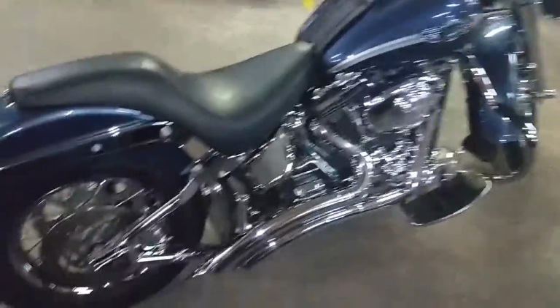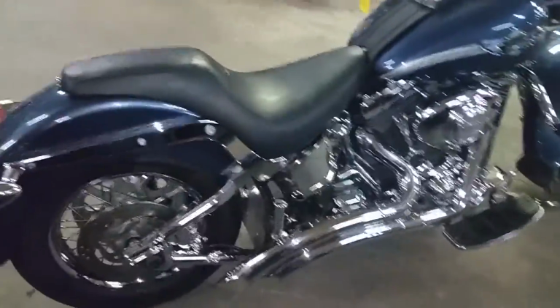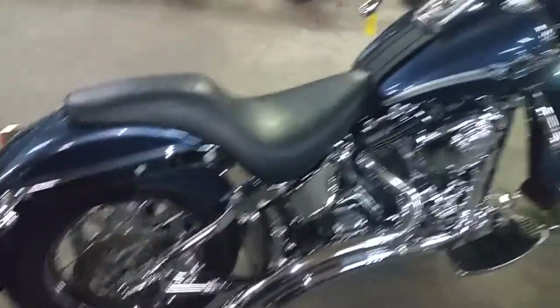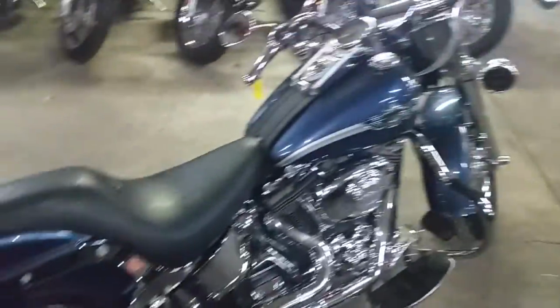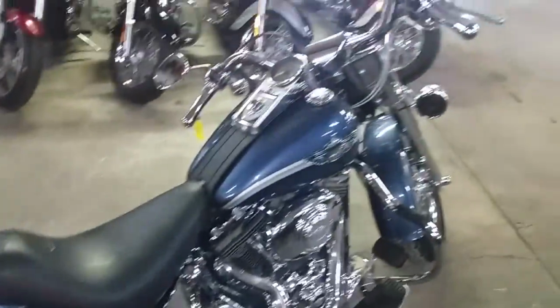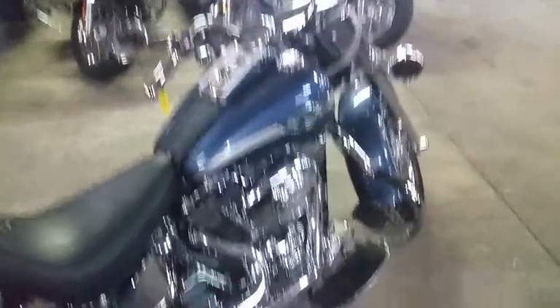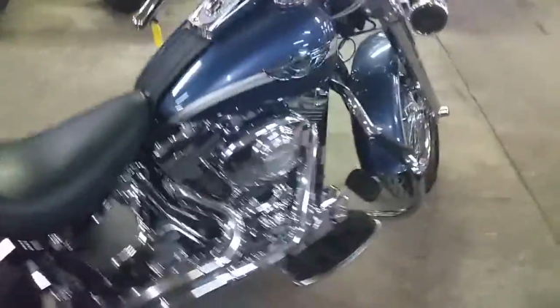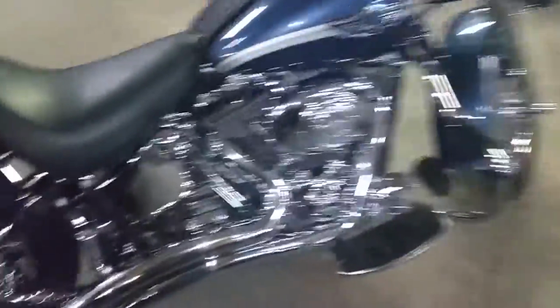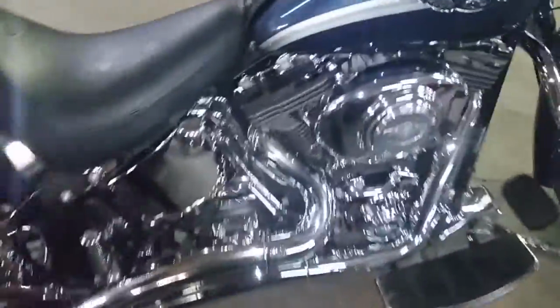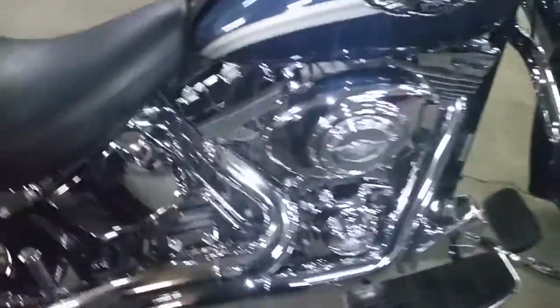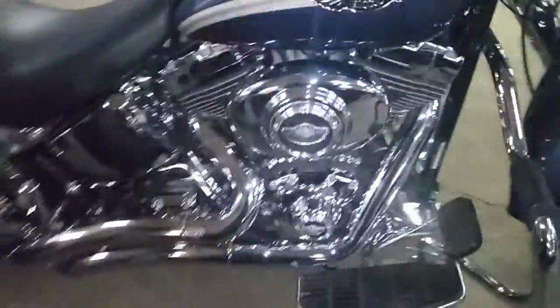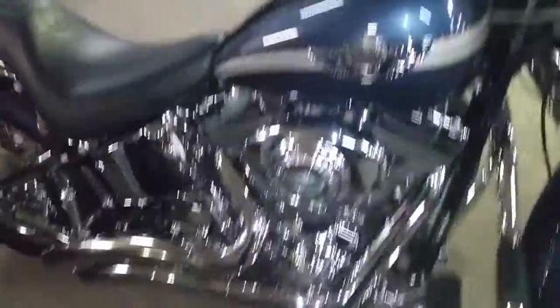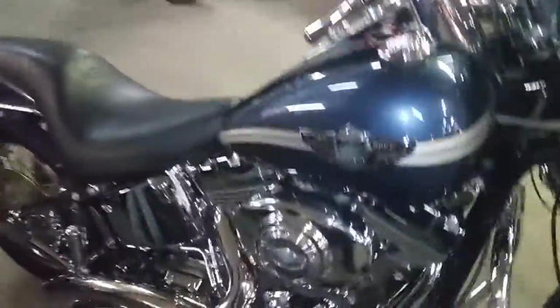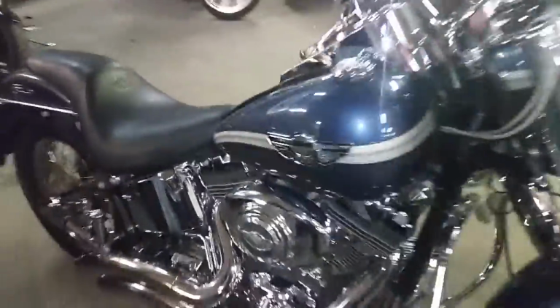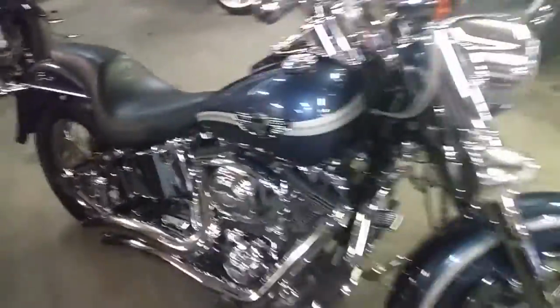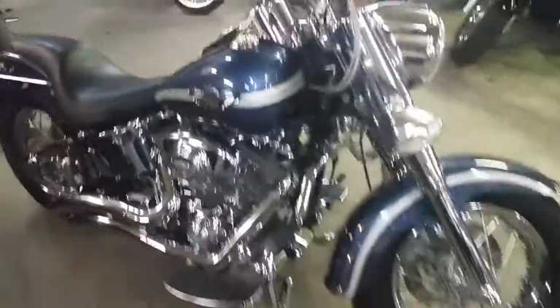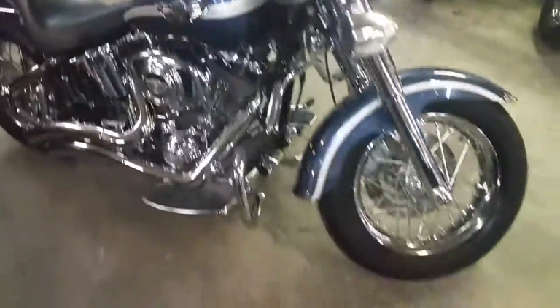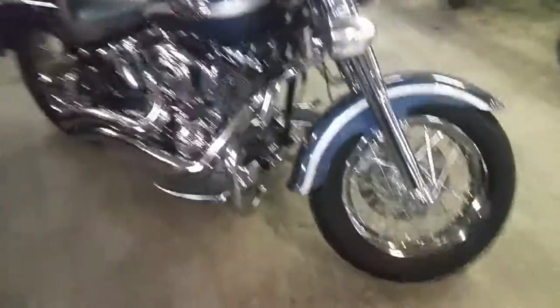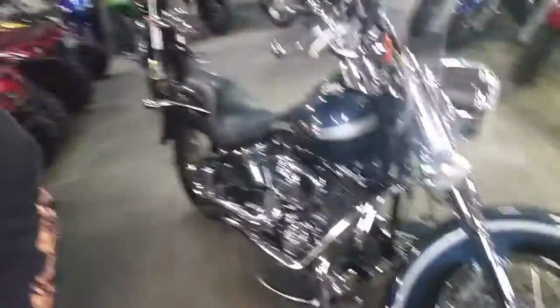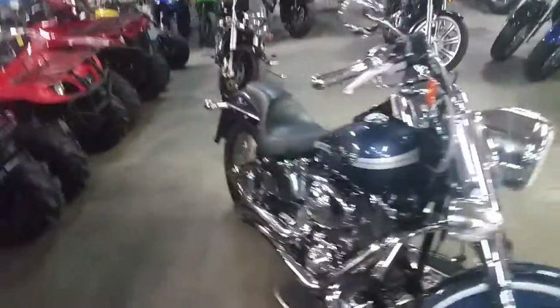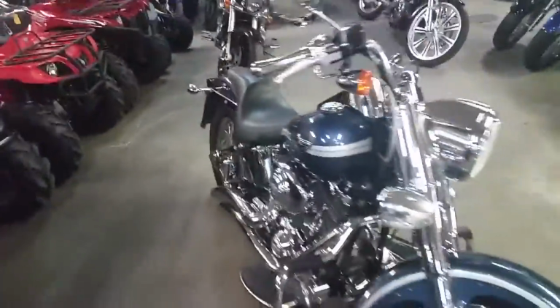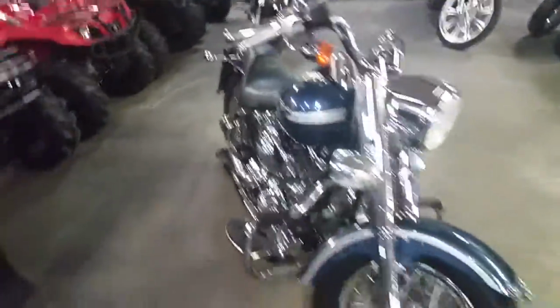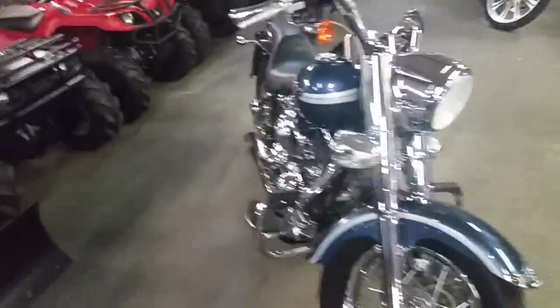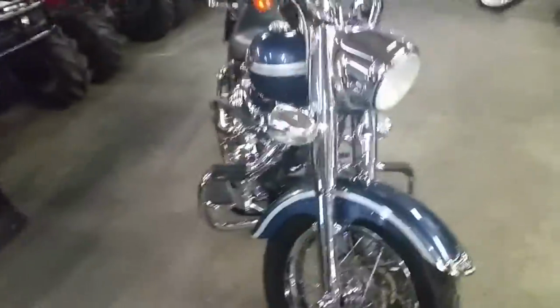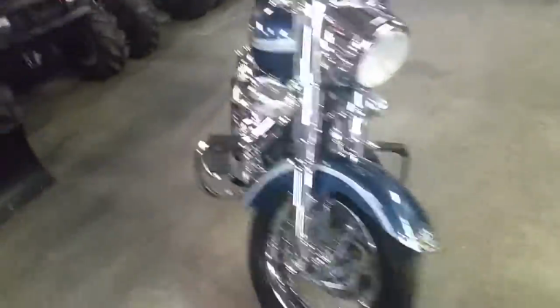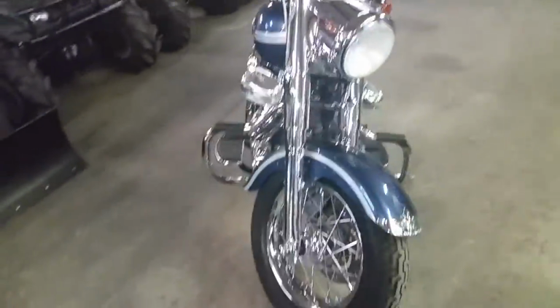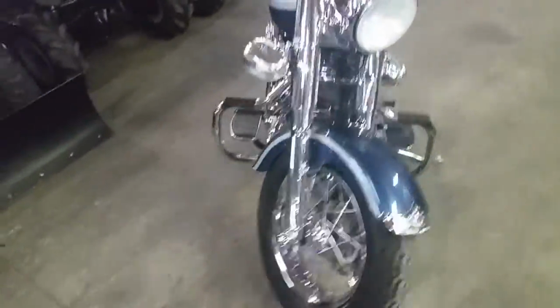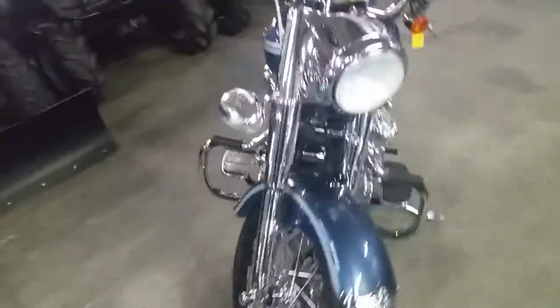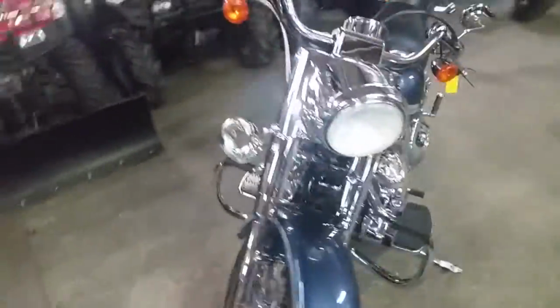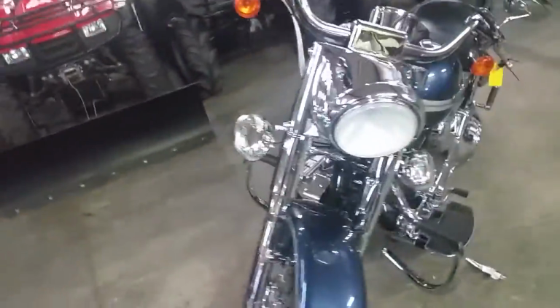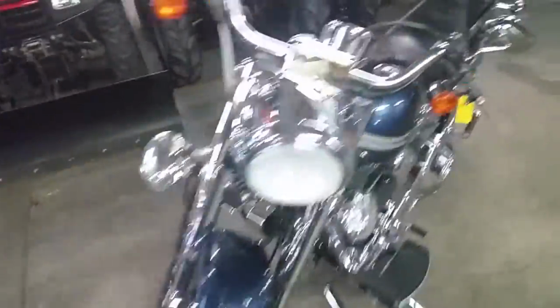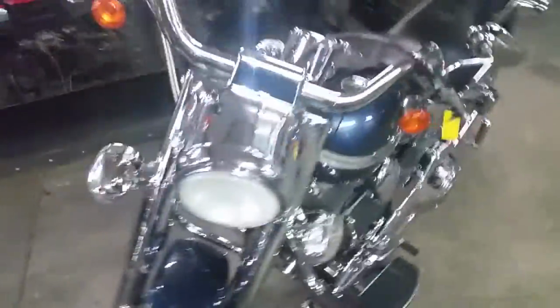Hey guys, Chad and Andrew here at Approval Powersports. Anybody looking for a Harley? We got it. We got over 80 used Harleys in our showroom — over 450 bikes. We got guaranteed financing on our Harleys. All we need is a little proof of income and we can get you riding.